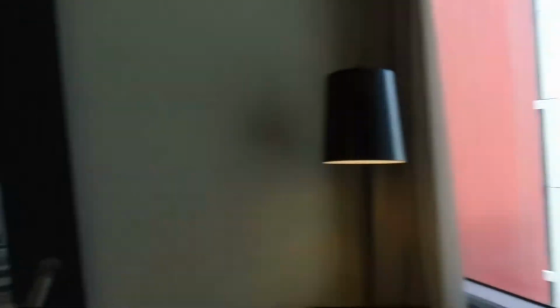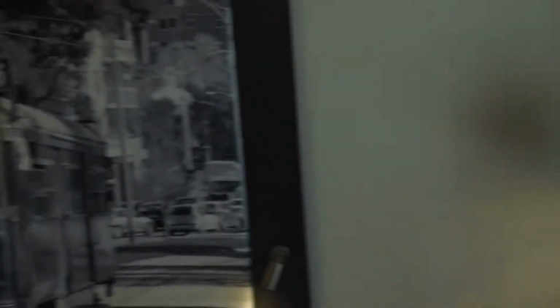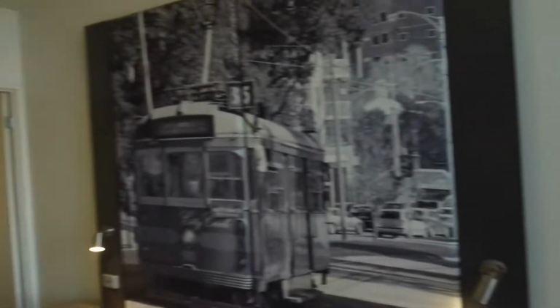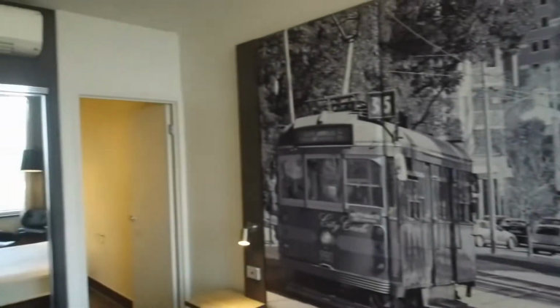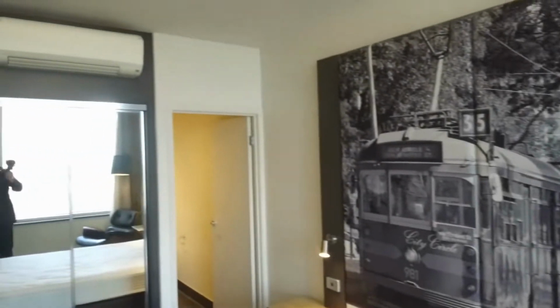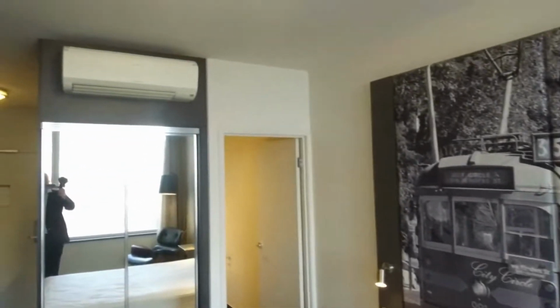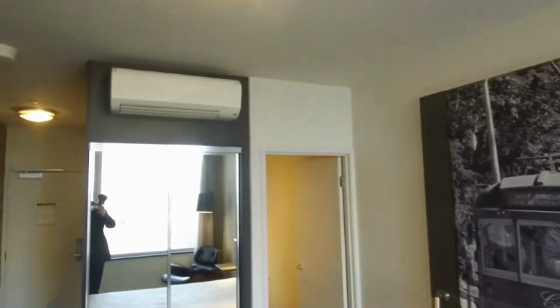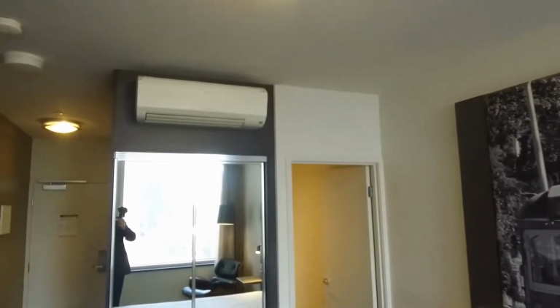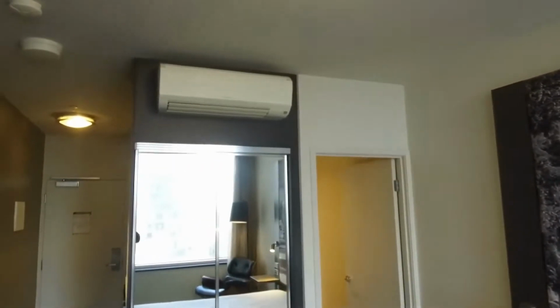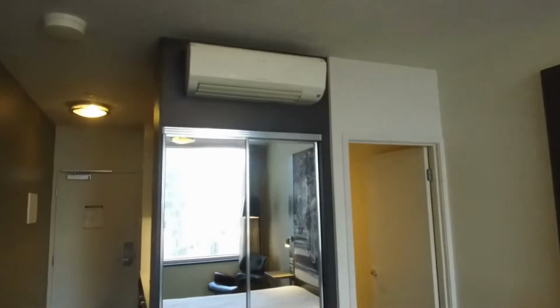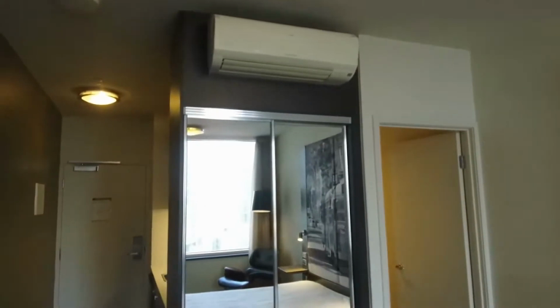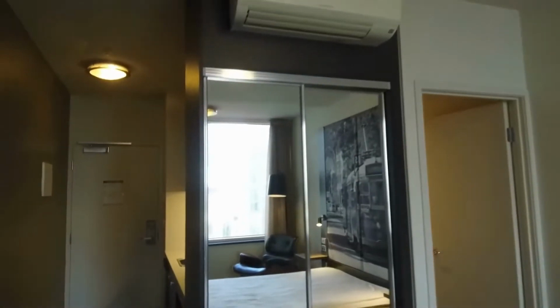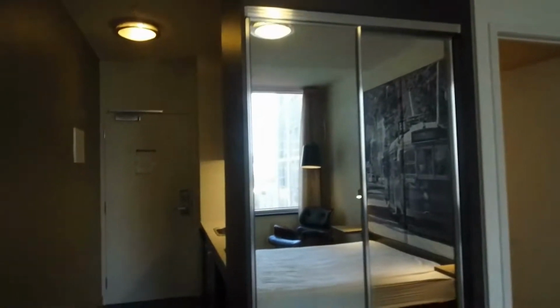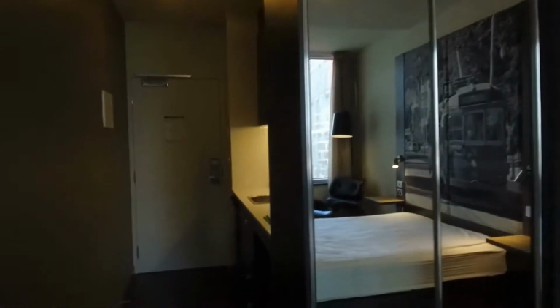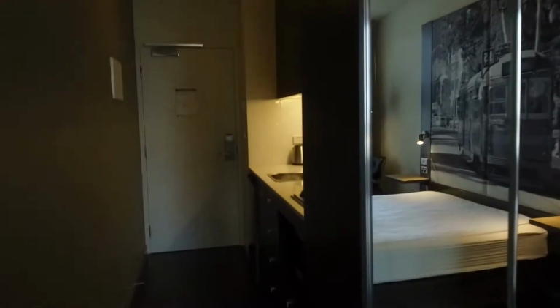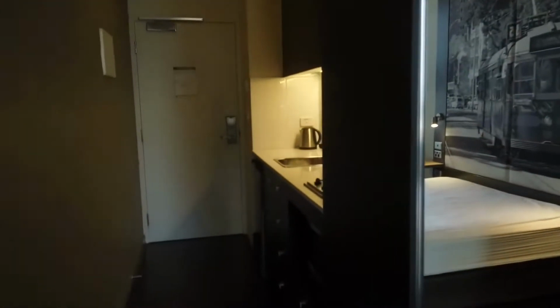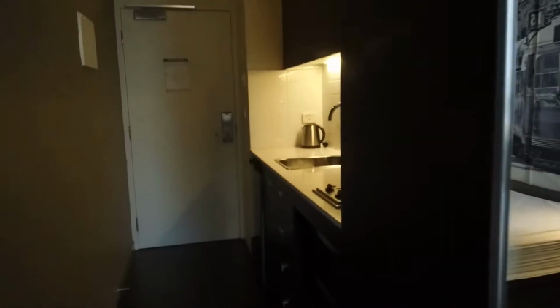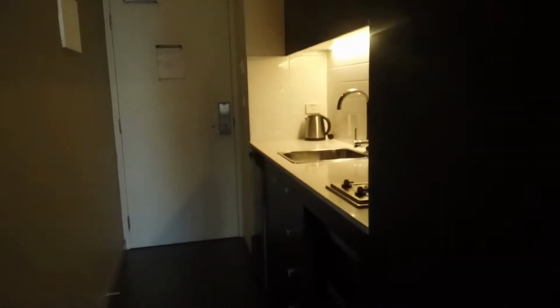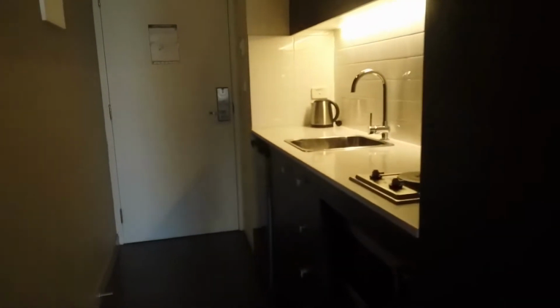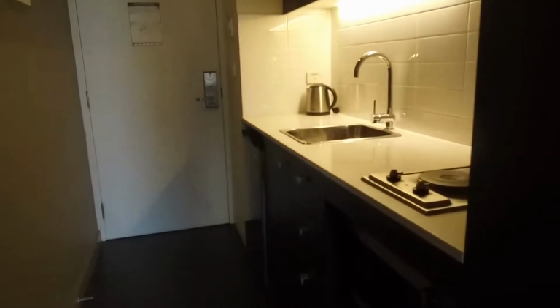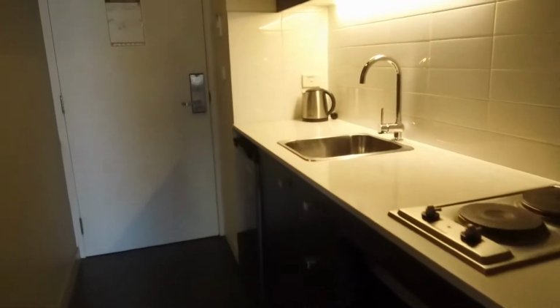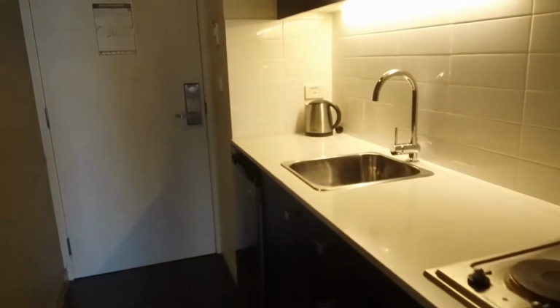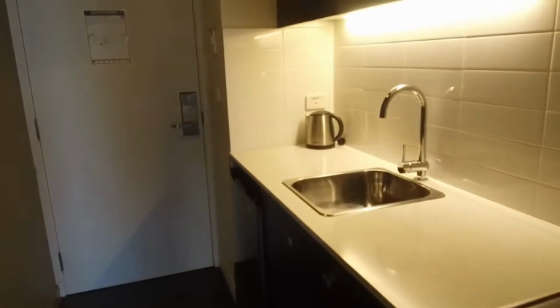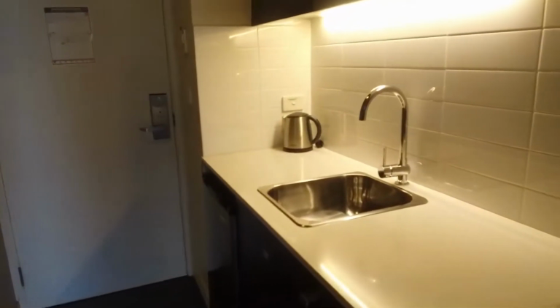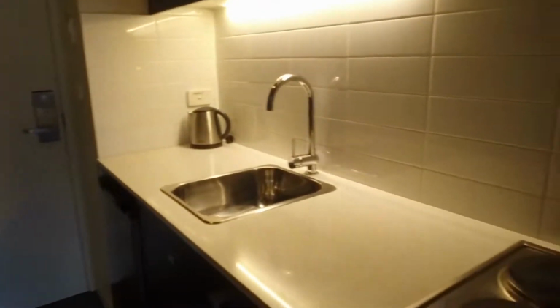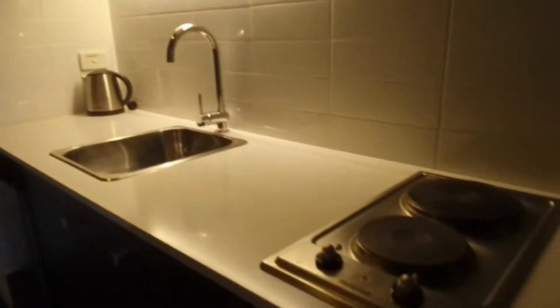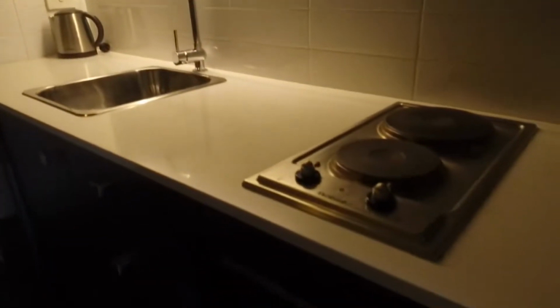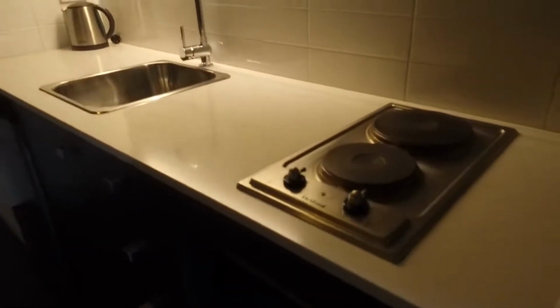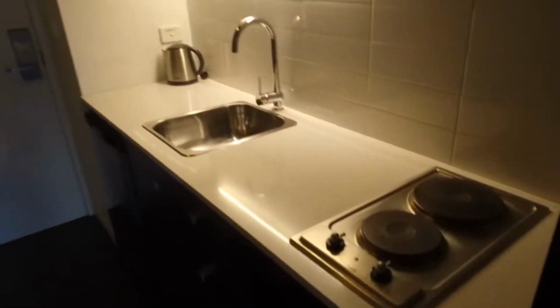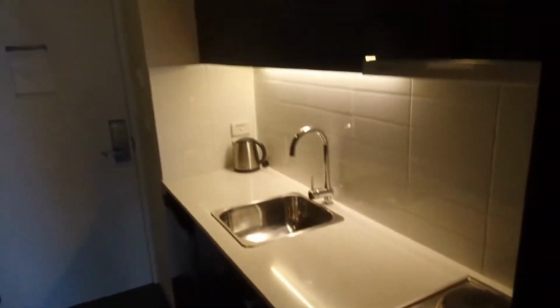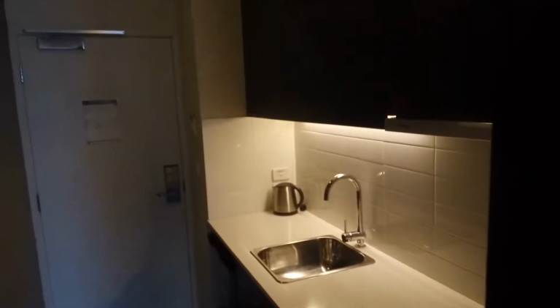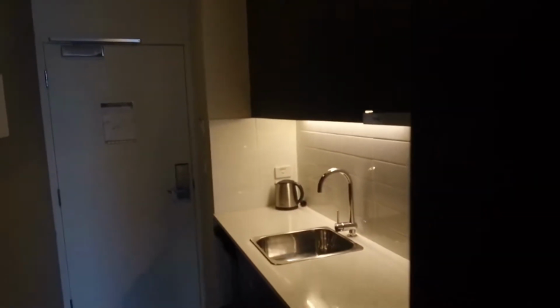If I turn around, you can also see that you've got the heating and cooling, and then through to the kitchenette with microwave and fridge facilities, a two-burner cooktop and some good storage.